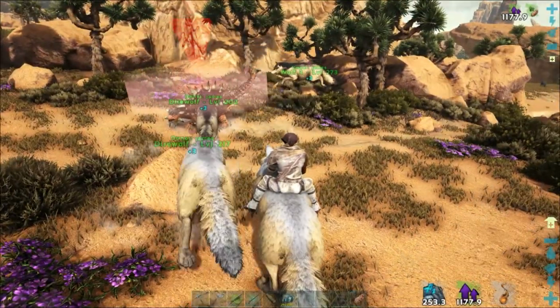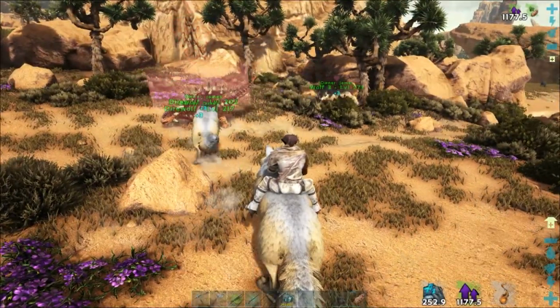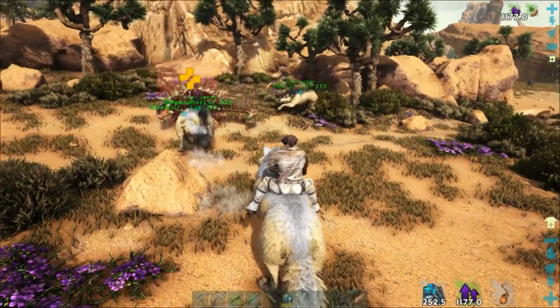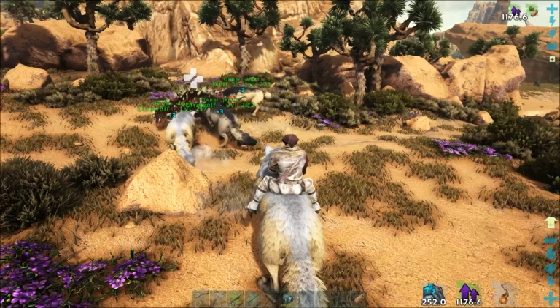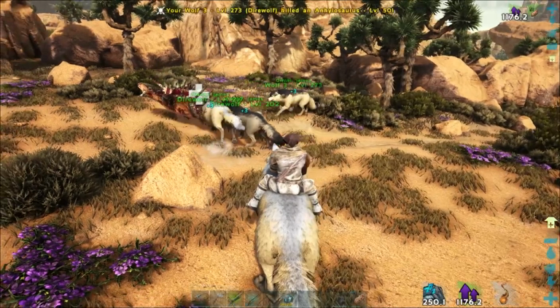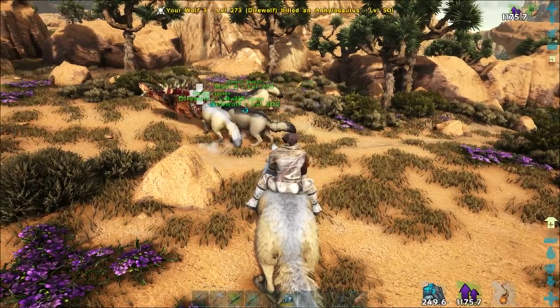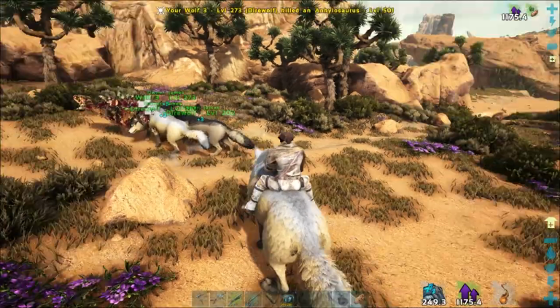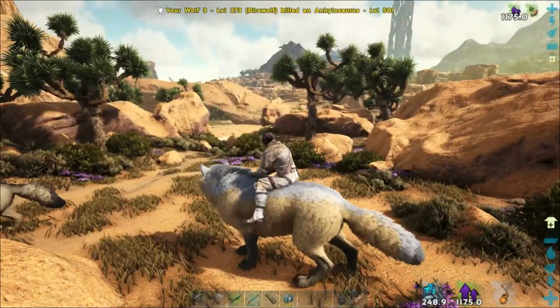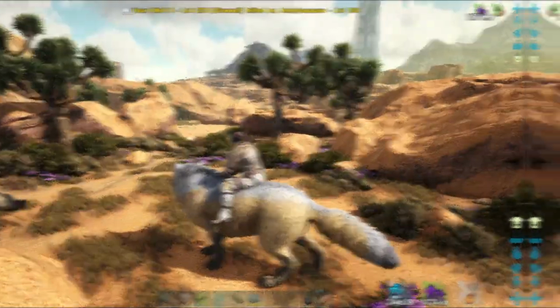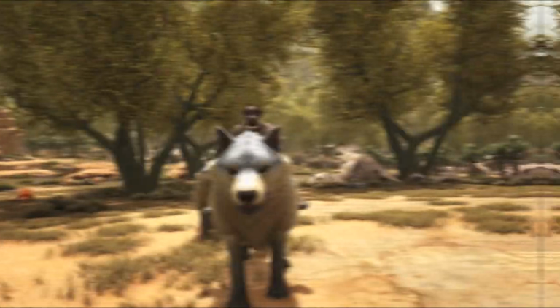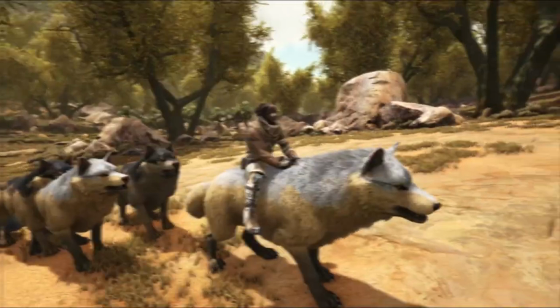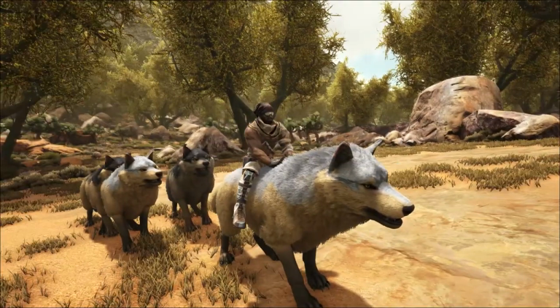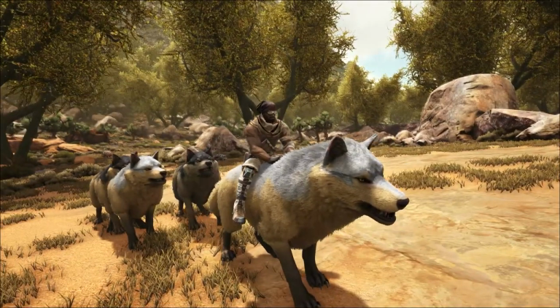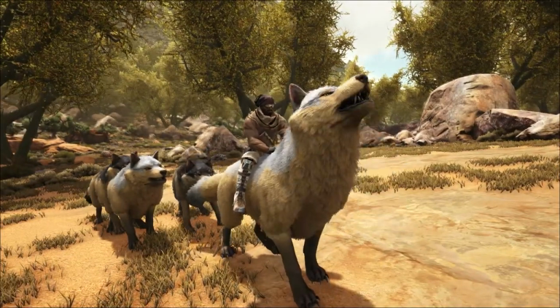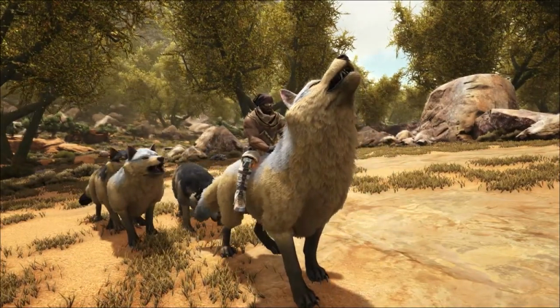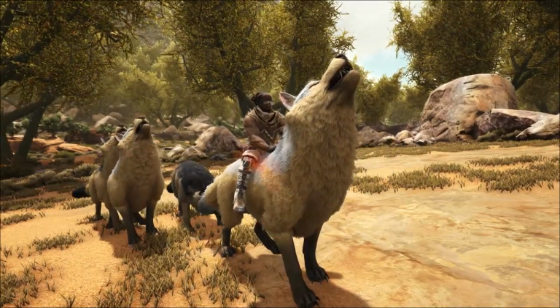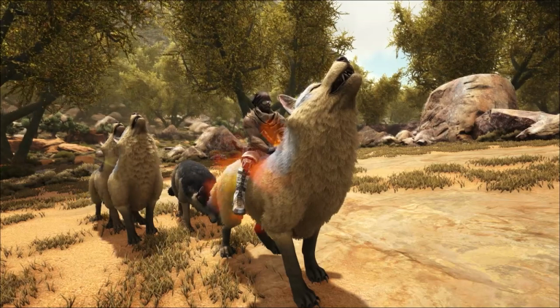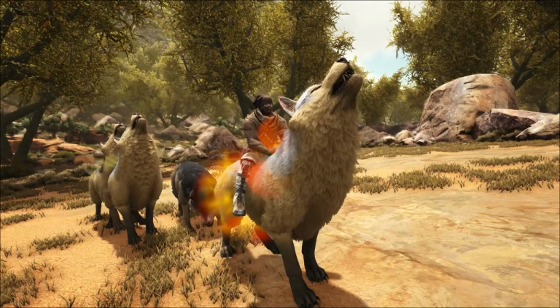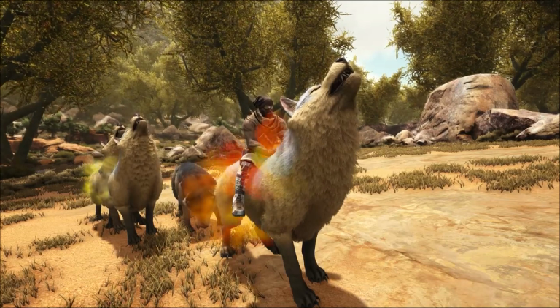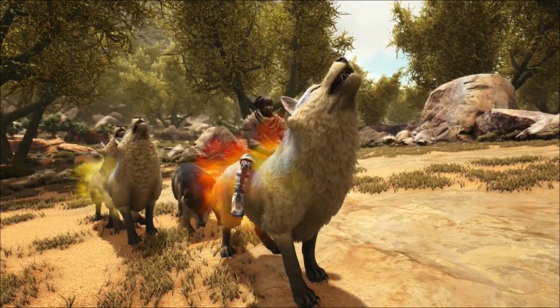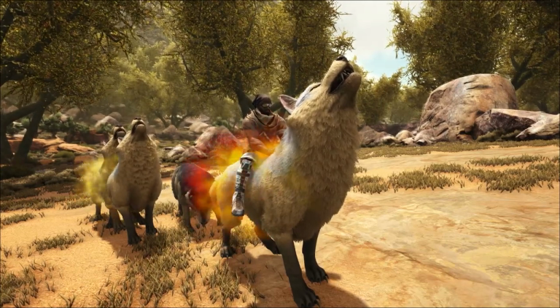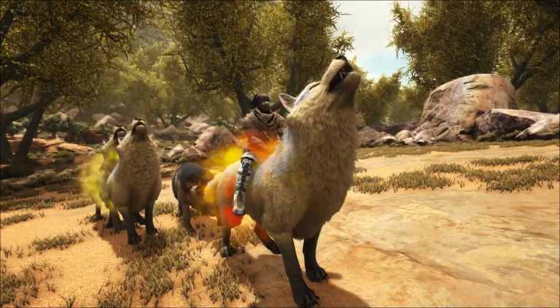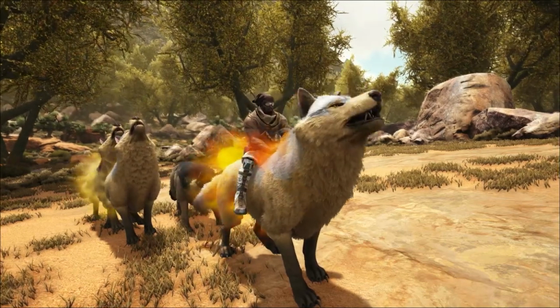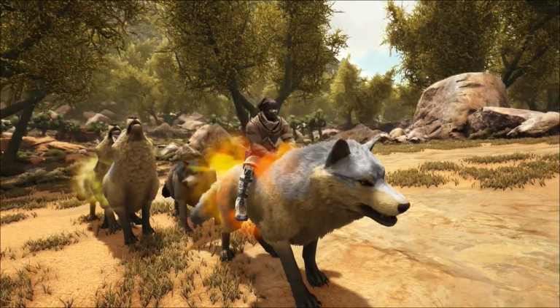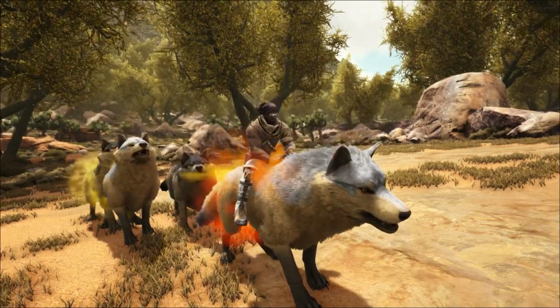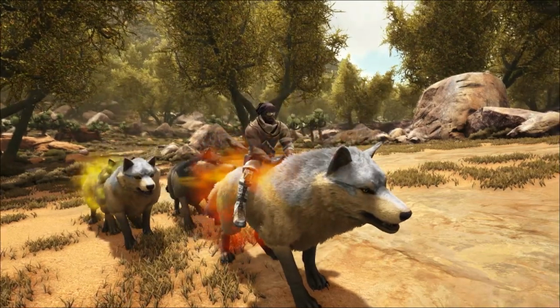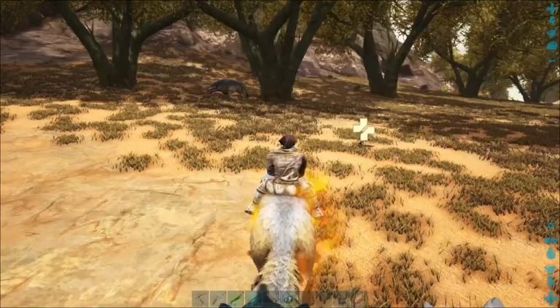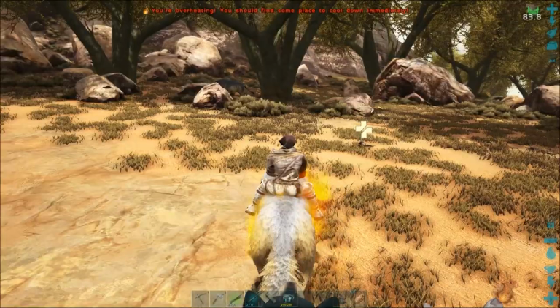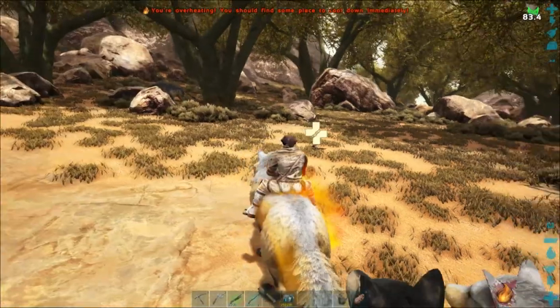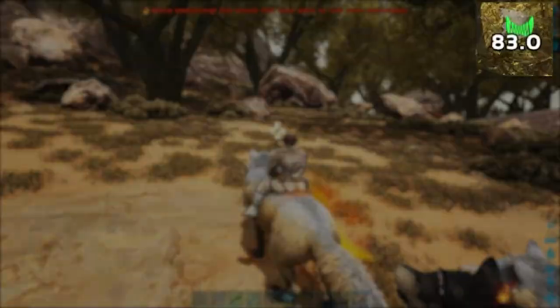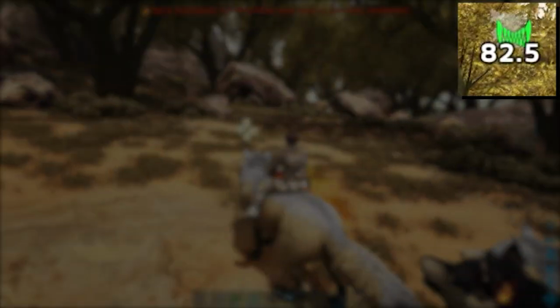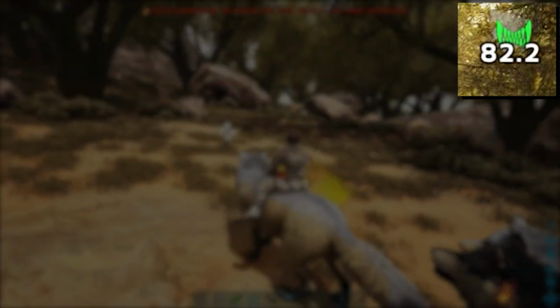Each Direwolf receives a damage bonus of 5%. The pack leader can use its Howl ability, which on top of the pack bonus grants an extra 50% damage and a 25% damage reduction for each pack member.